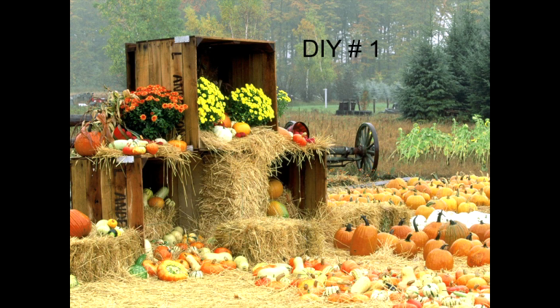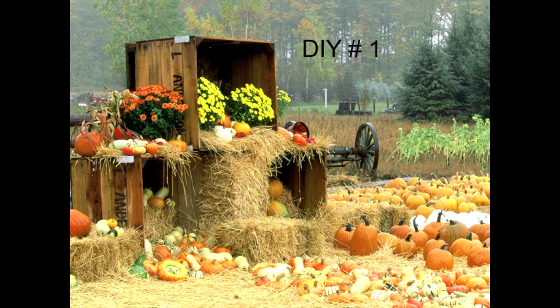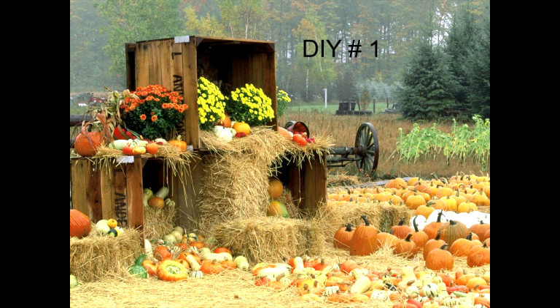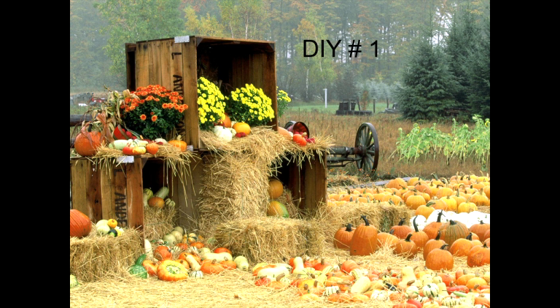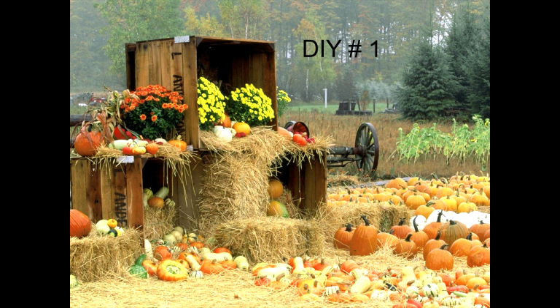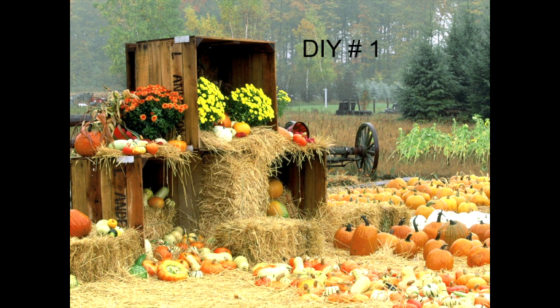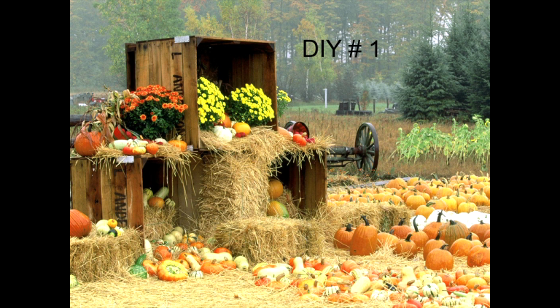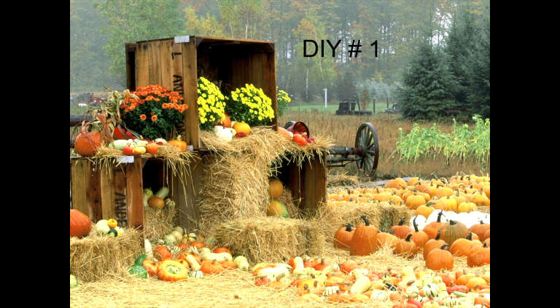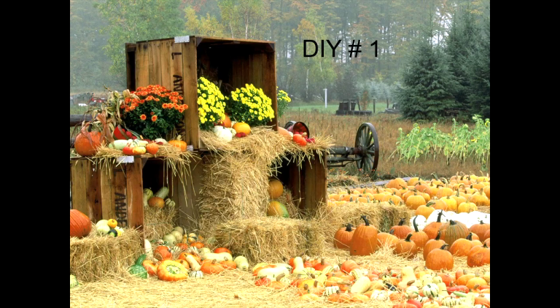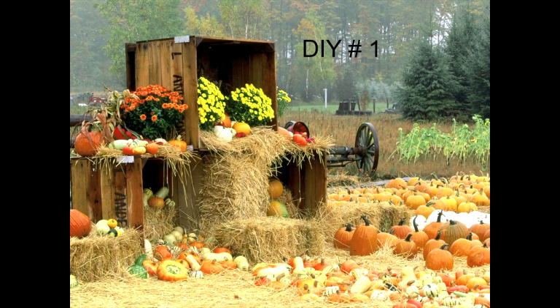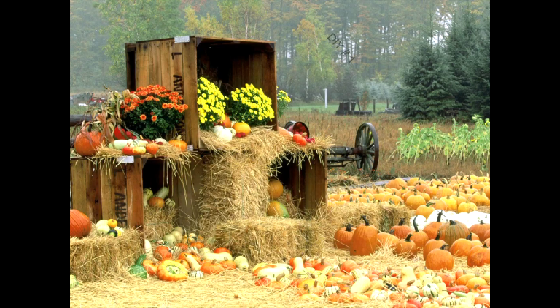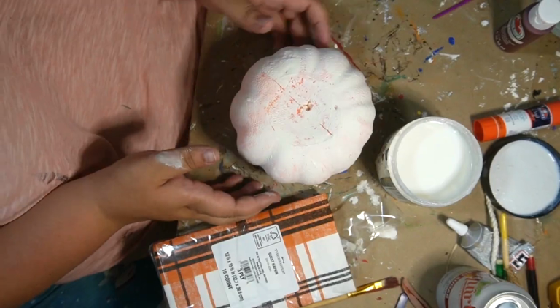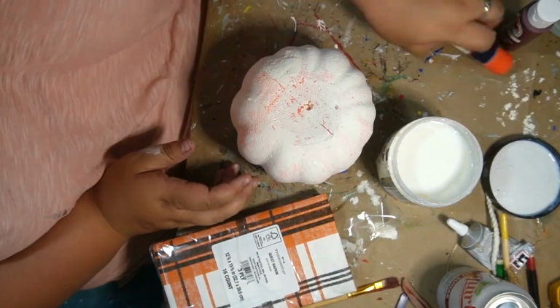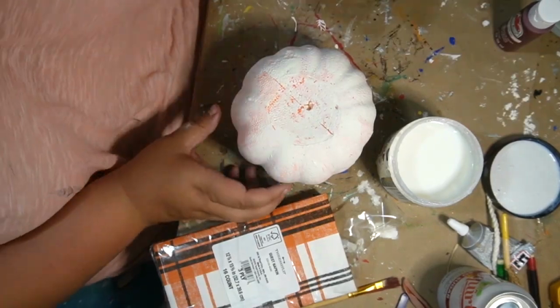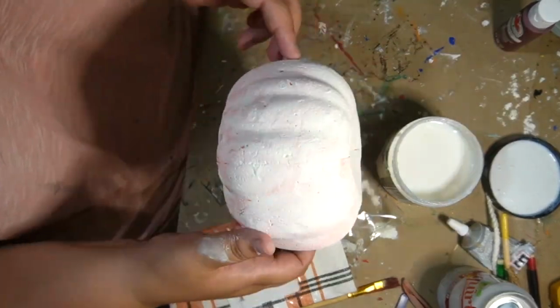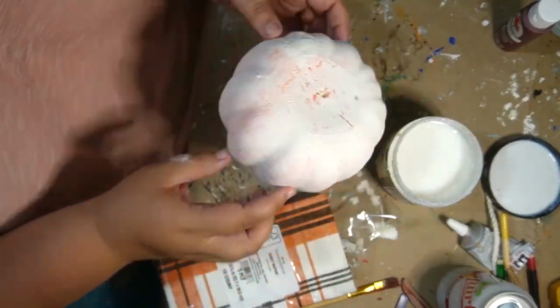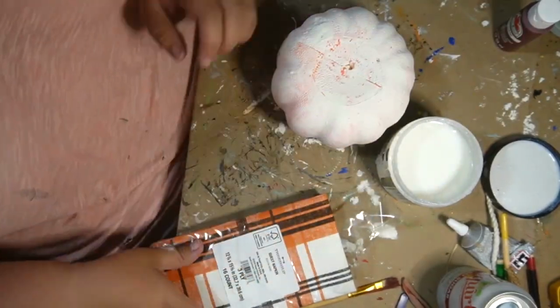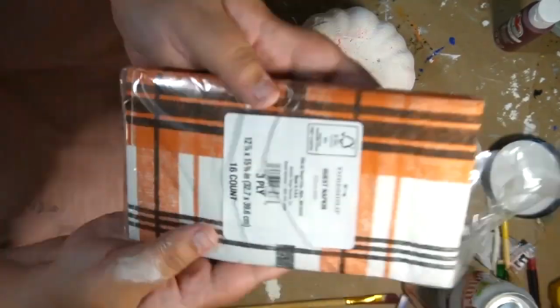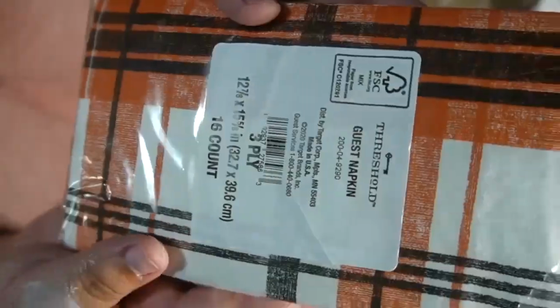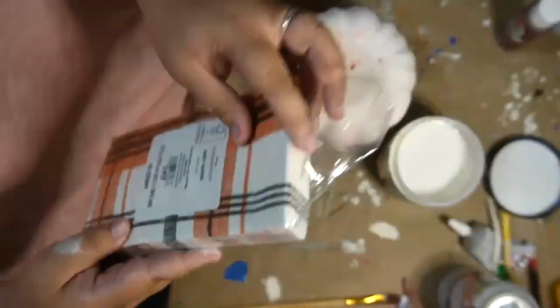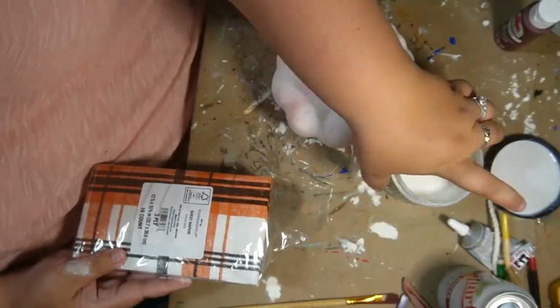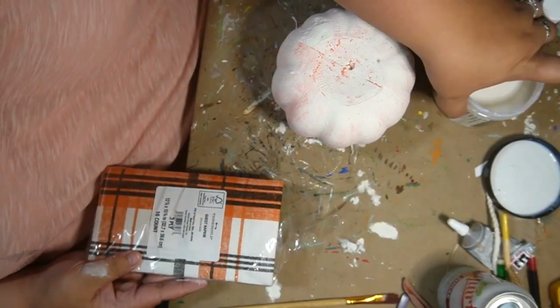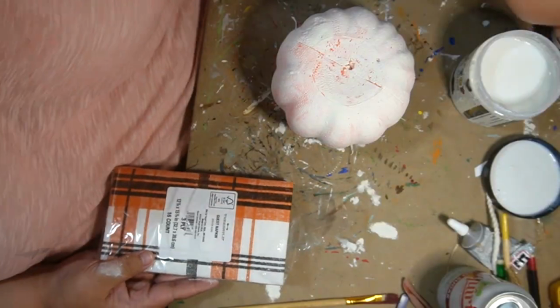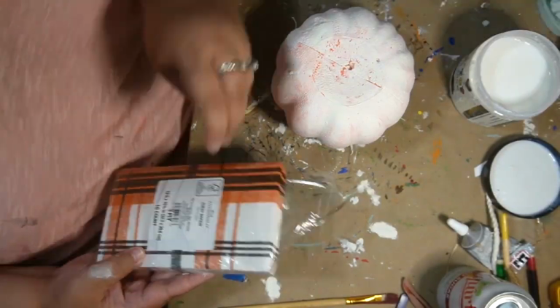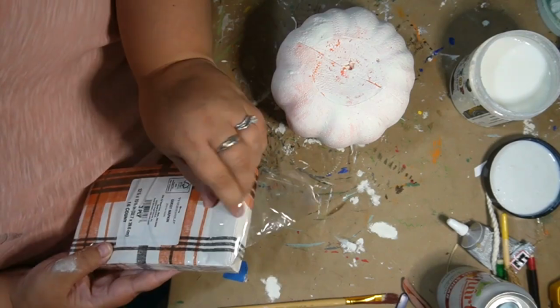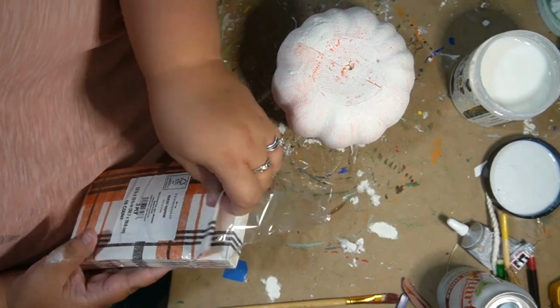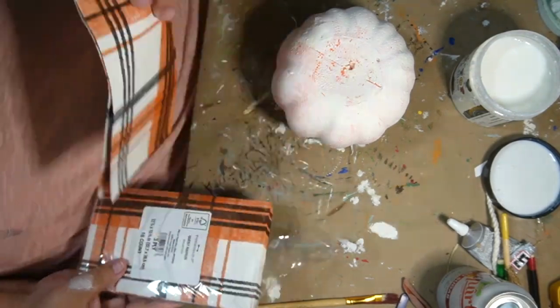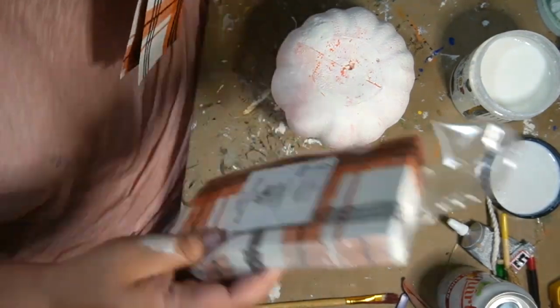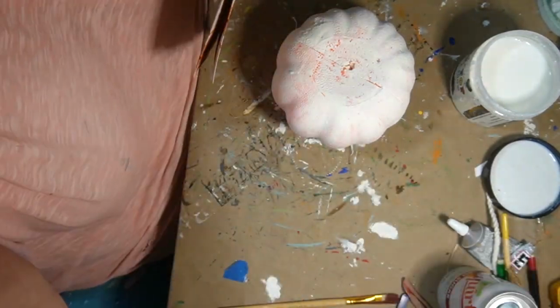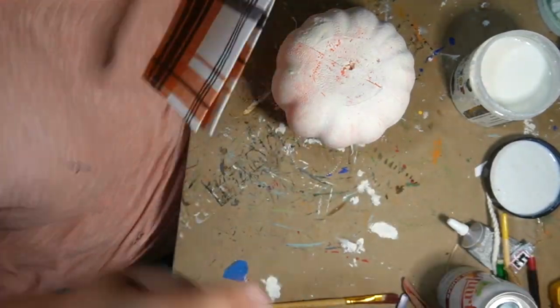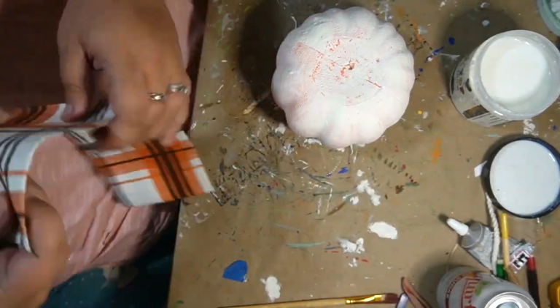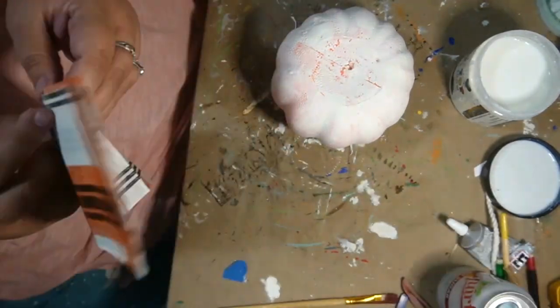DIY number one. So here guys, I took another one of these Dollar Tree pumpkins. I did paint it white.